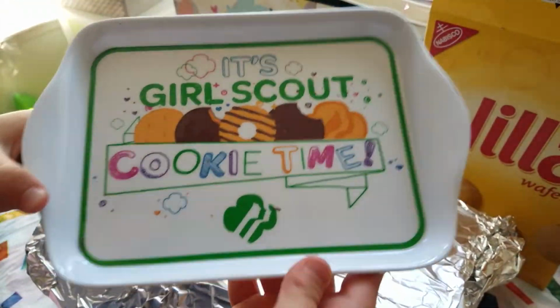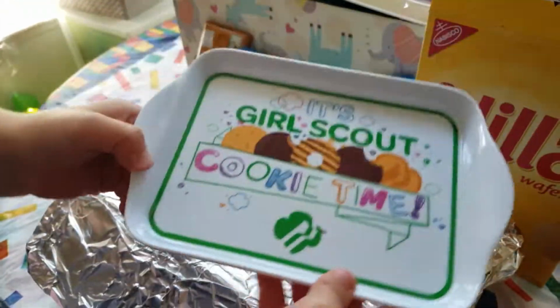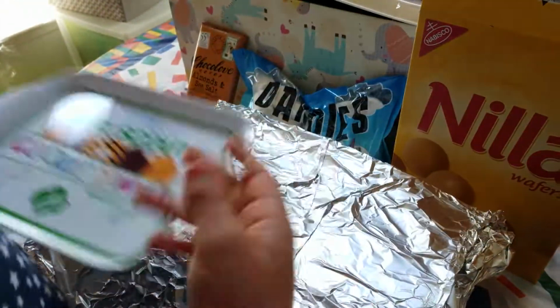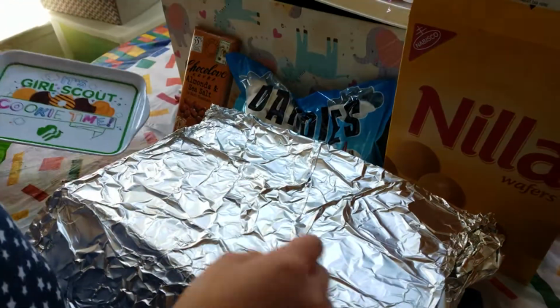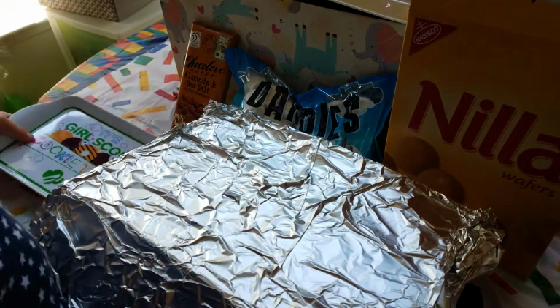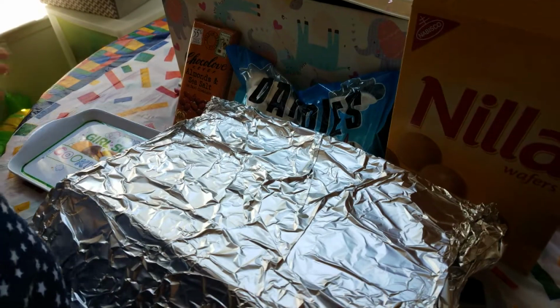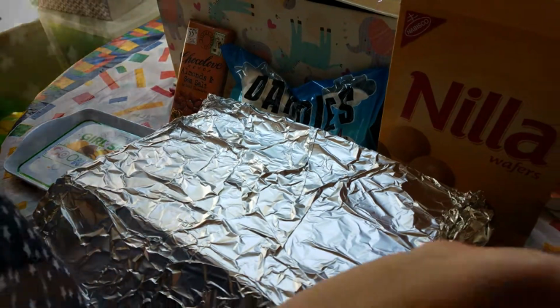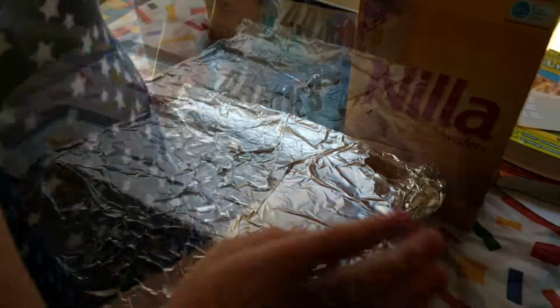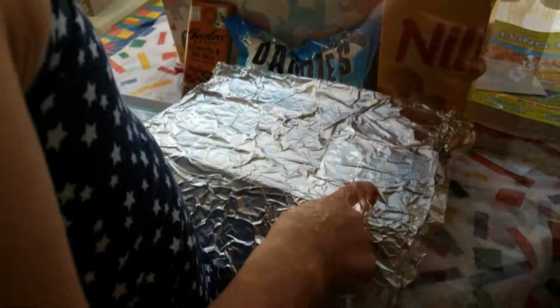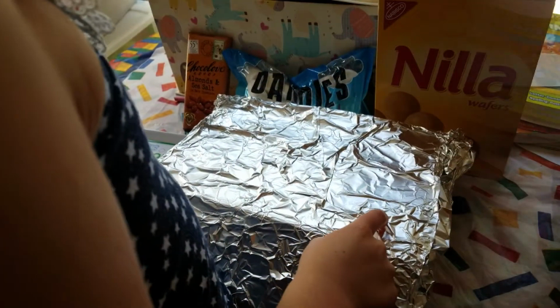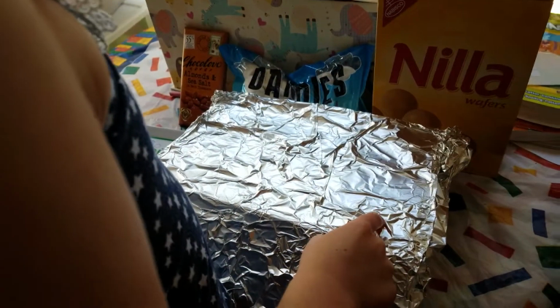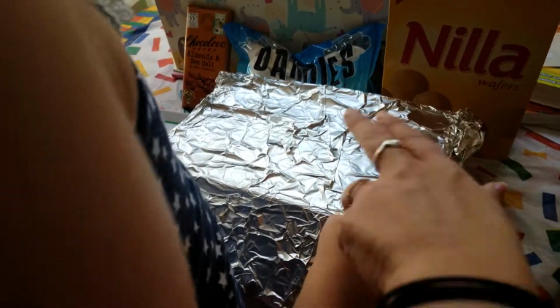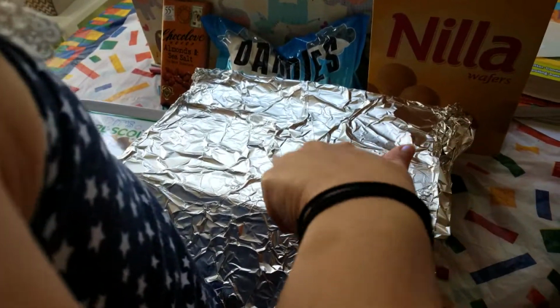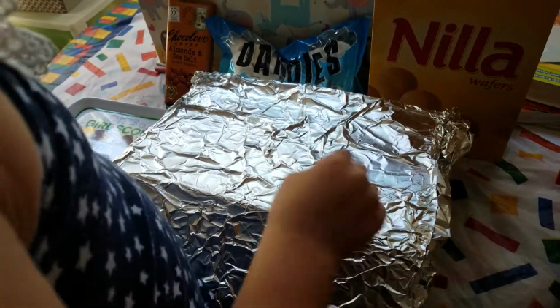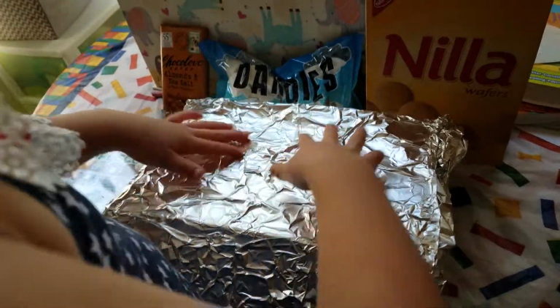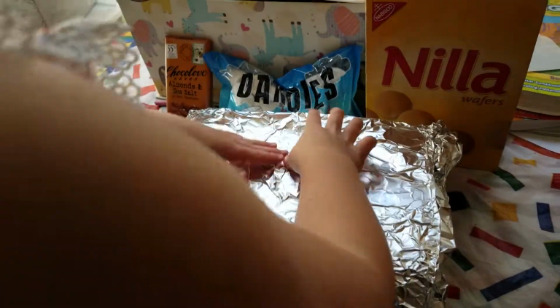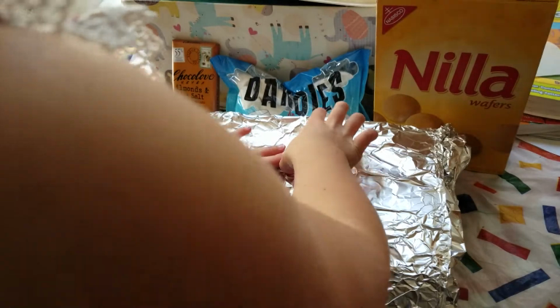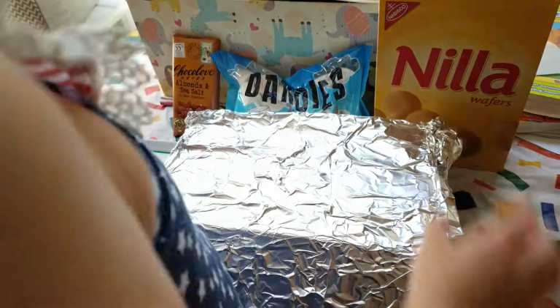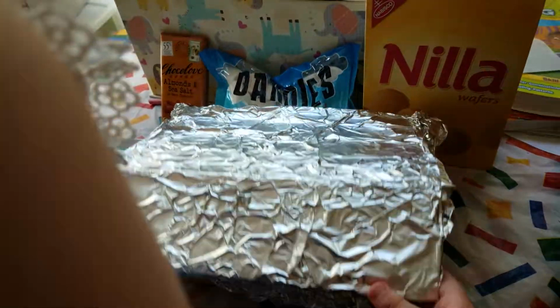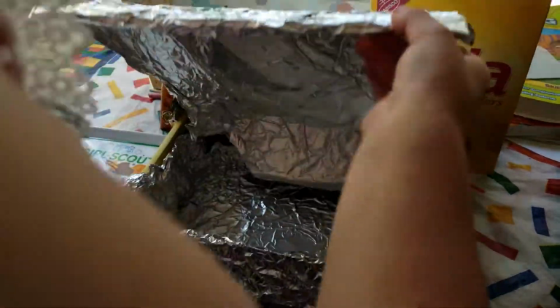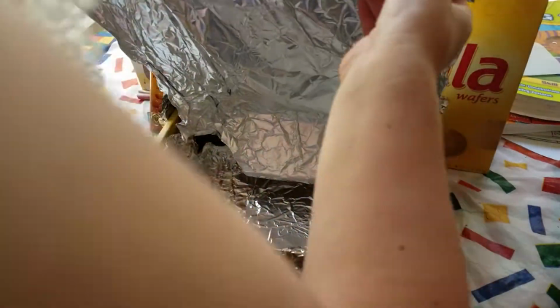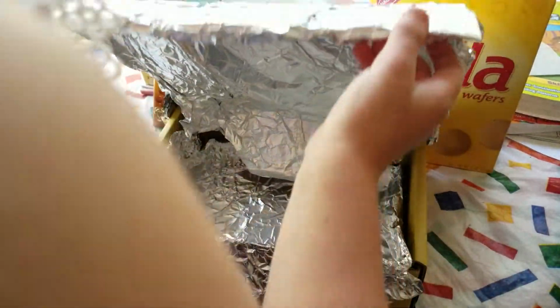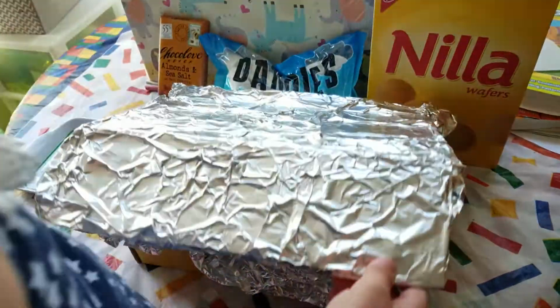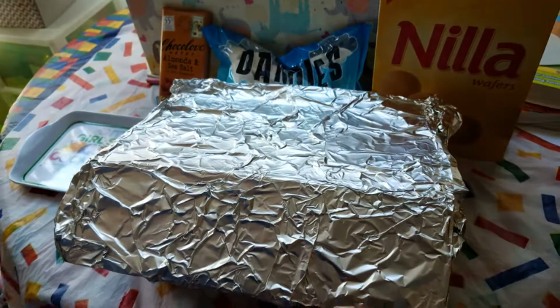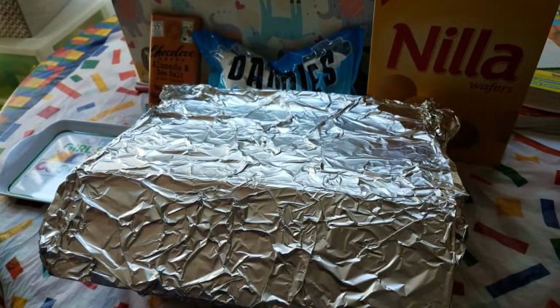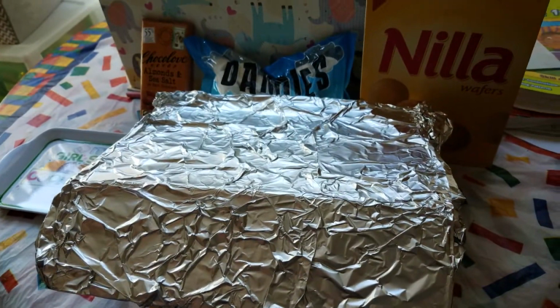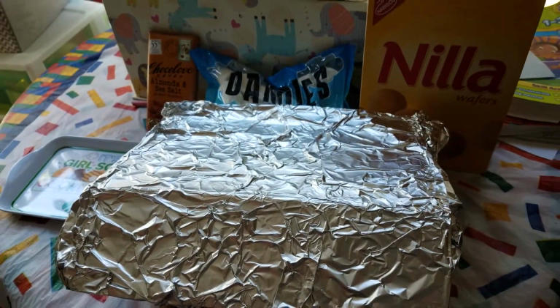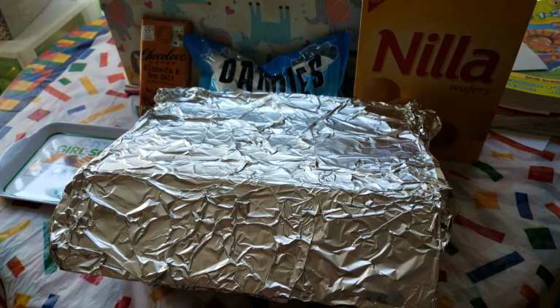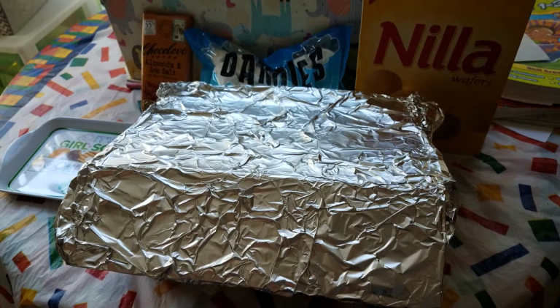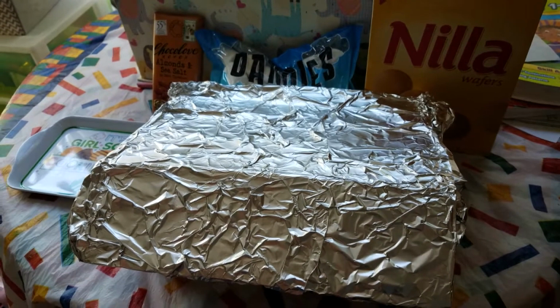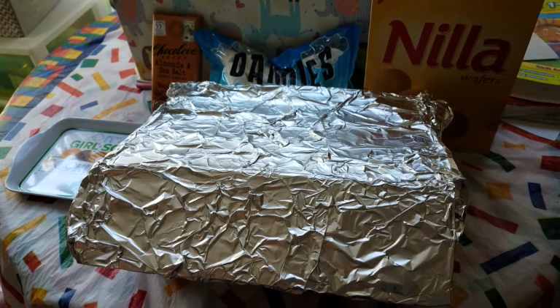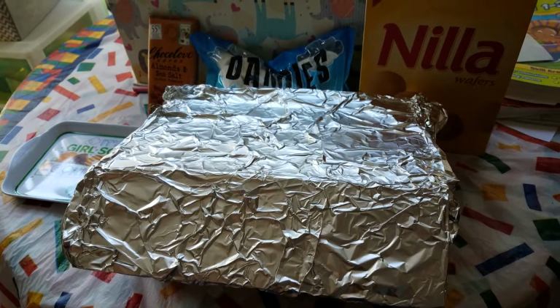I'm going to camp. So let's get started. The sun heats this up? Yeah, the sun heats the s'mores up. That's cool. Did you make that? Yeah. All by yourself? Yeah.